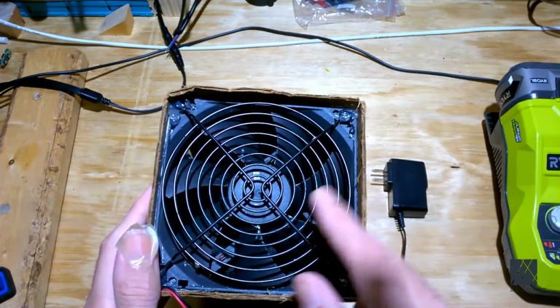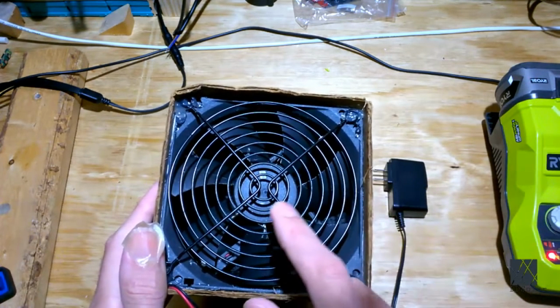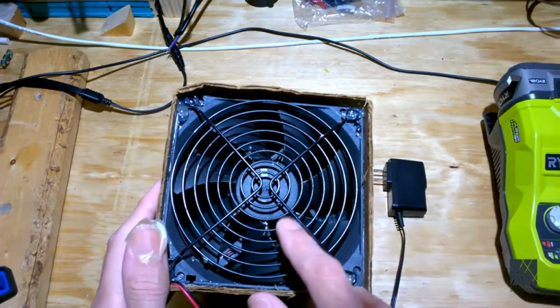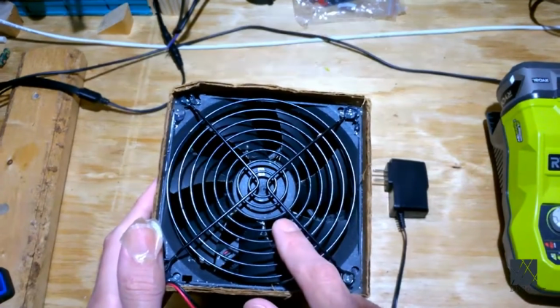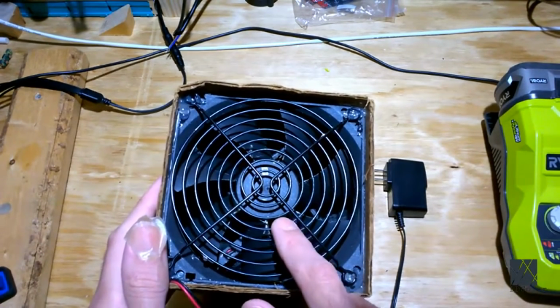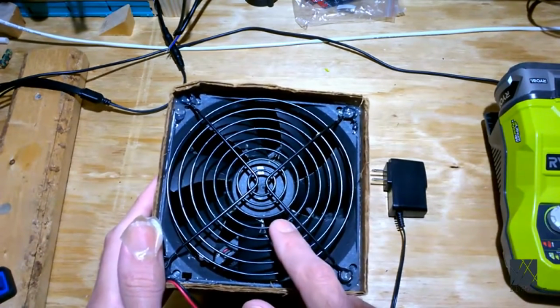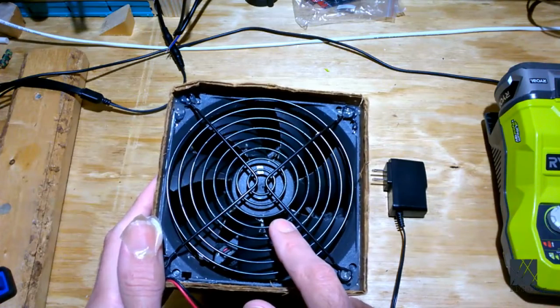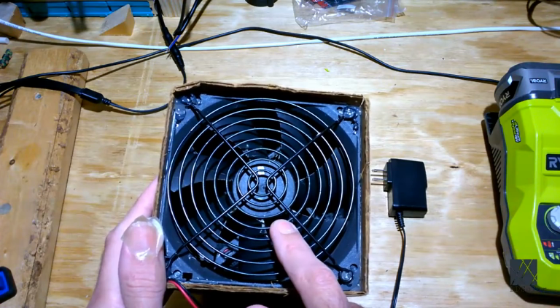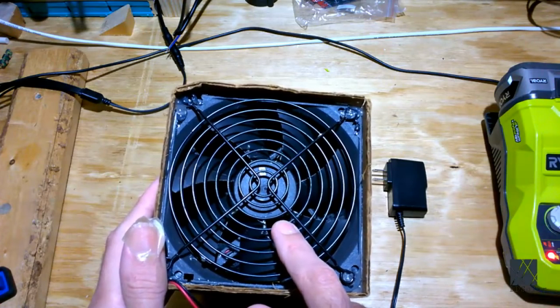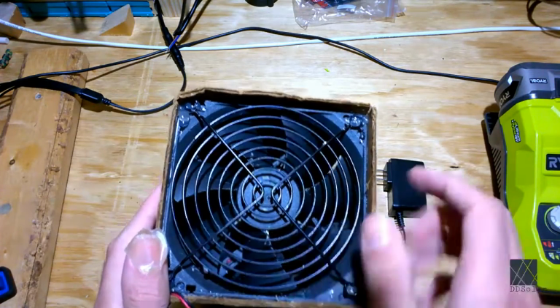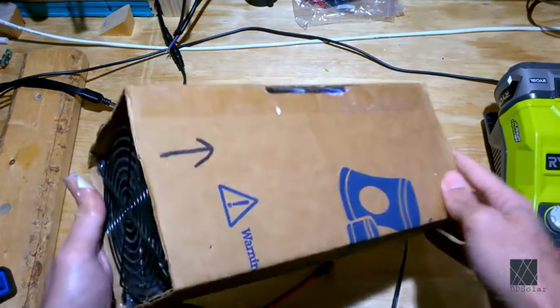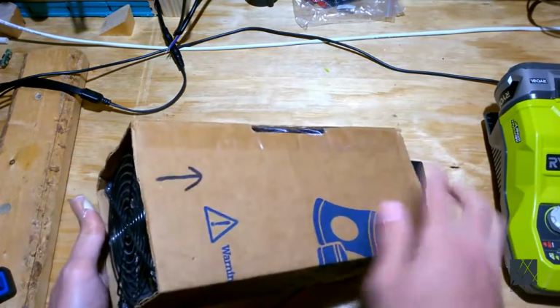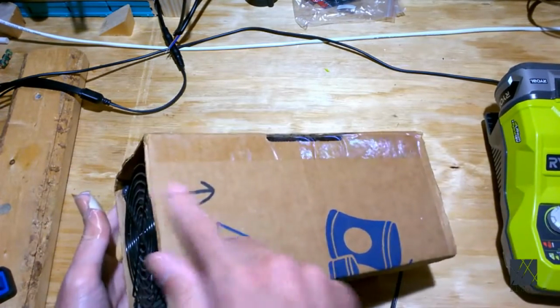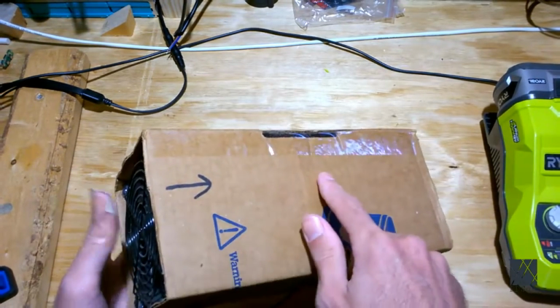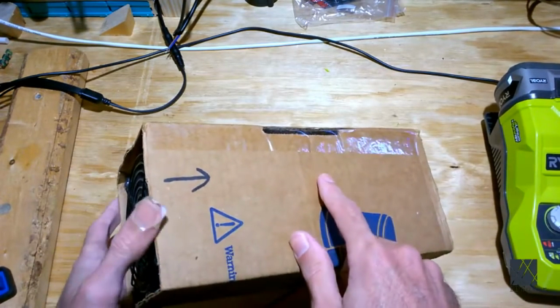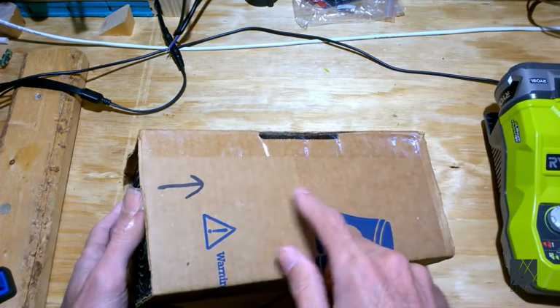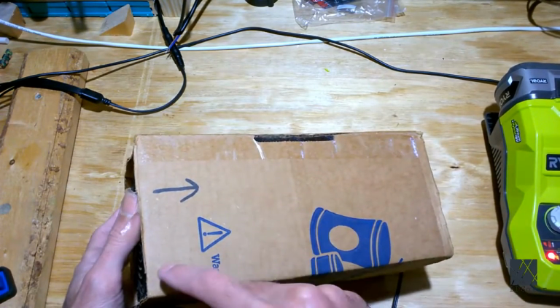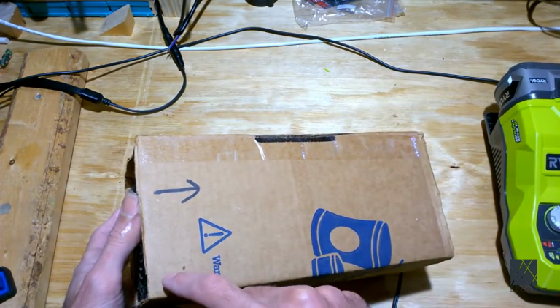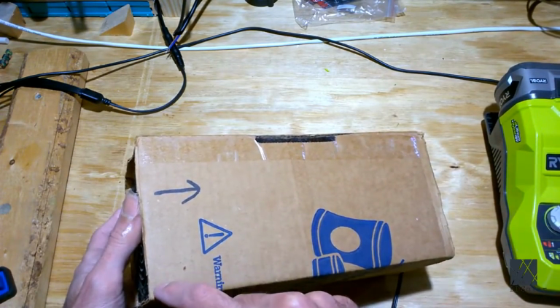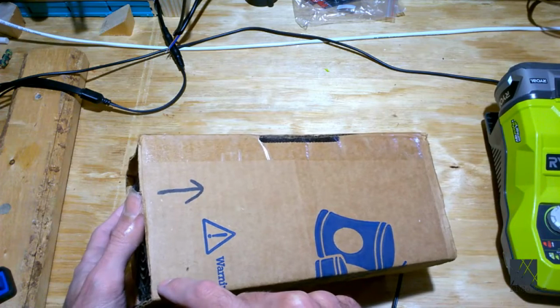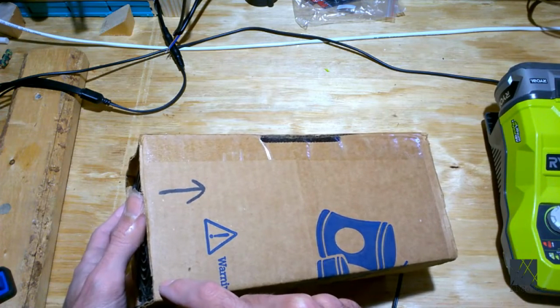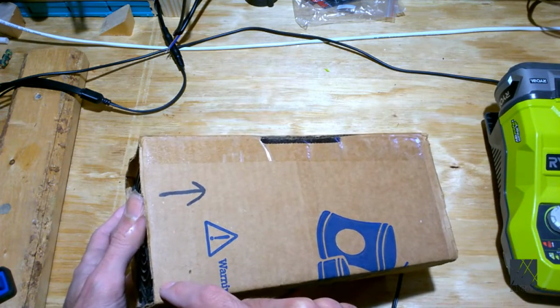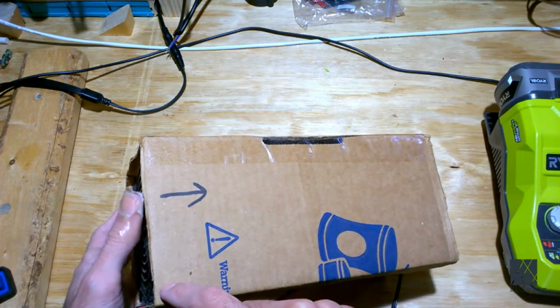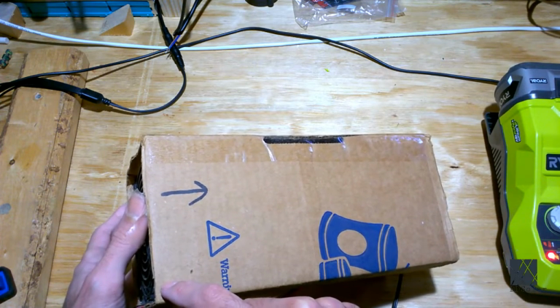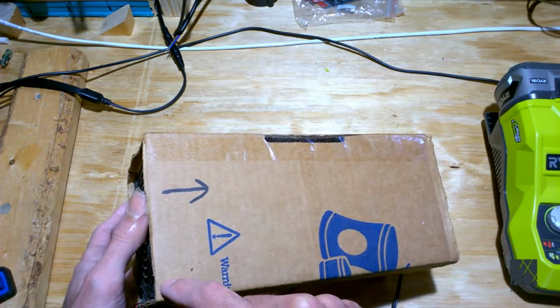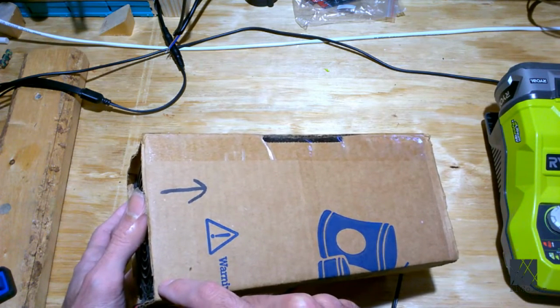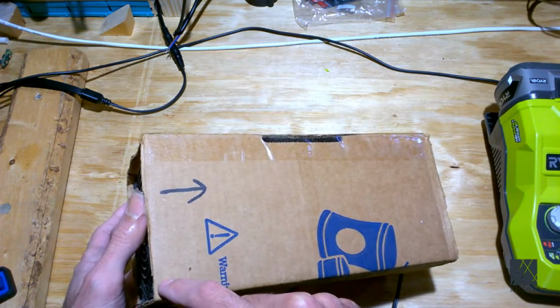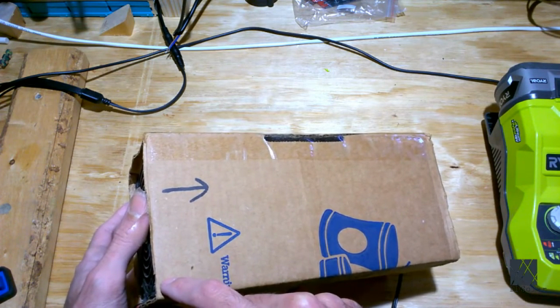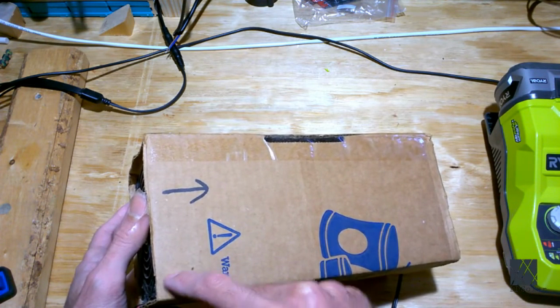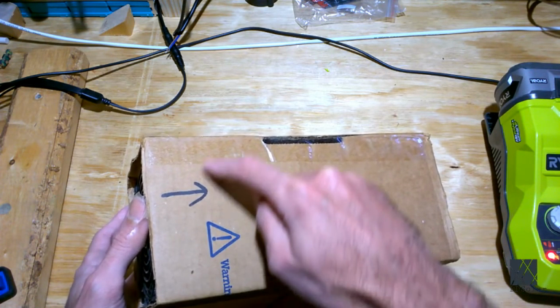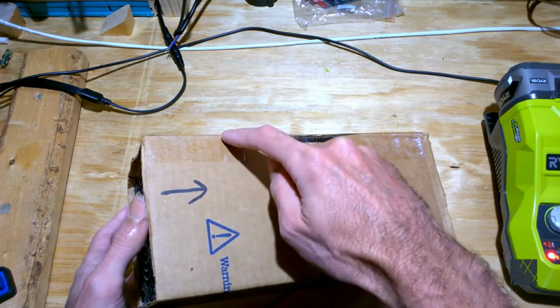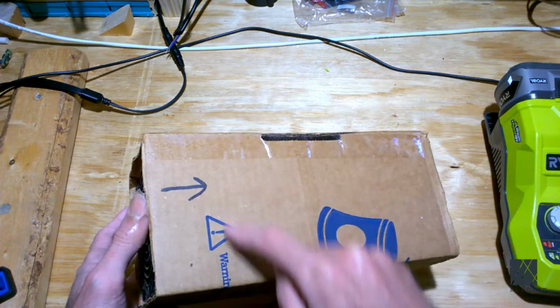It has to be about six inches to four inches from the smoke to get most of it. The air comes in this way and inside is activated carbon media. This stuff is relatively cheap.